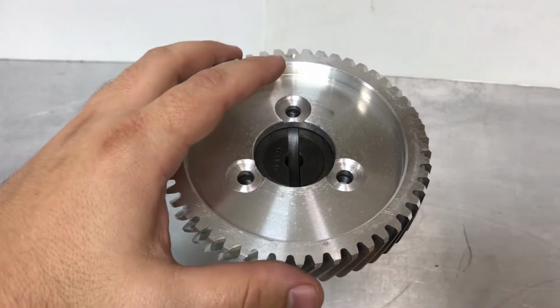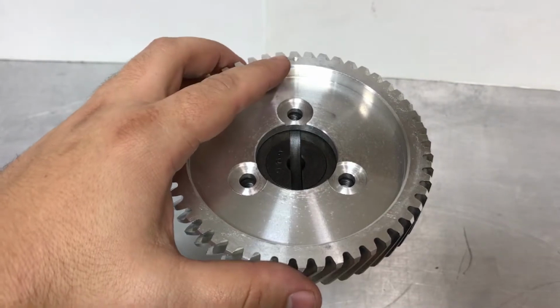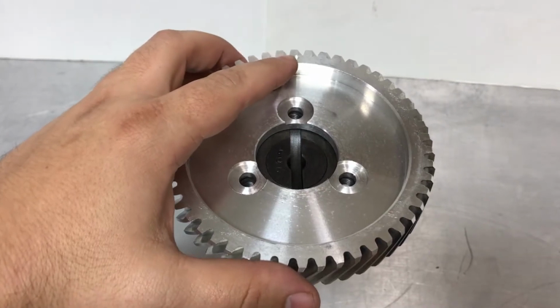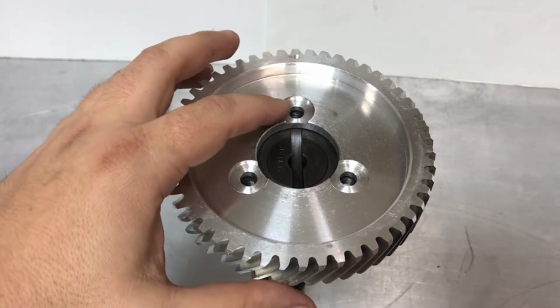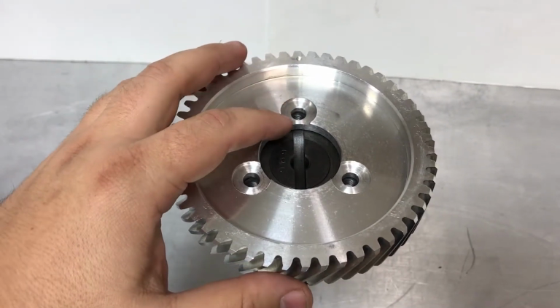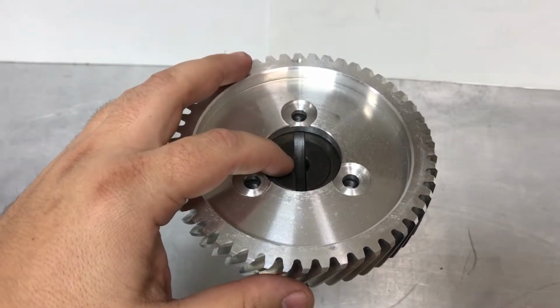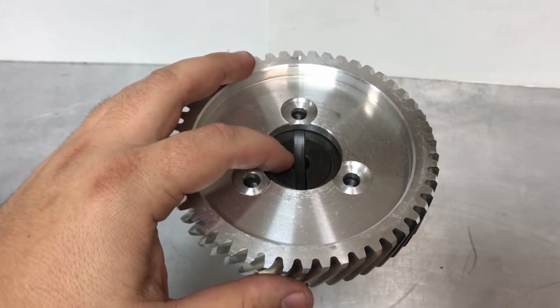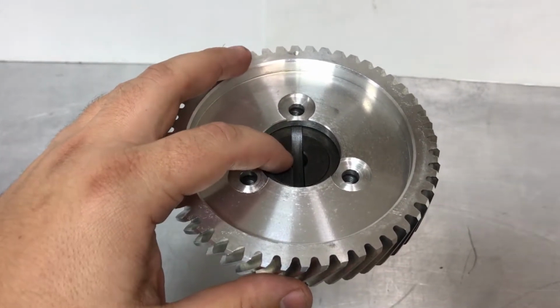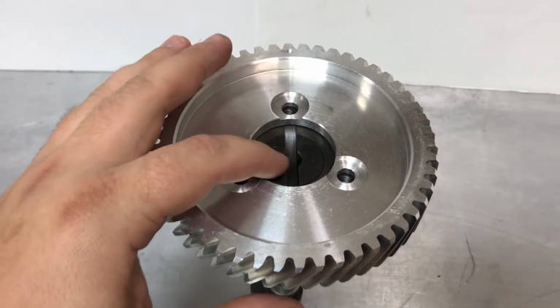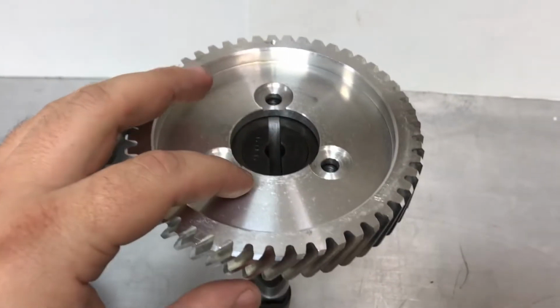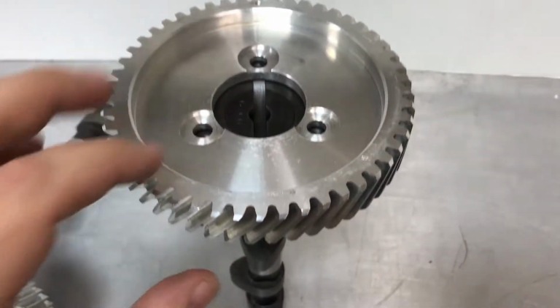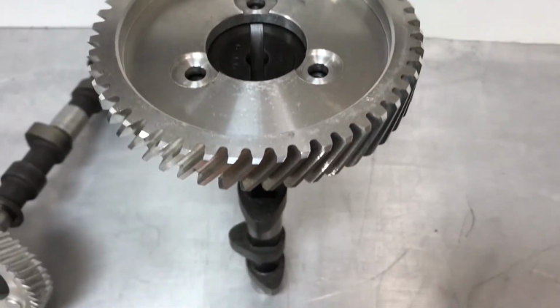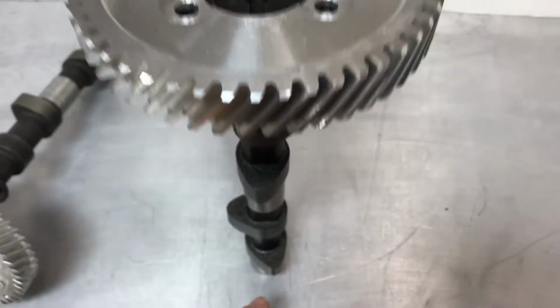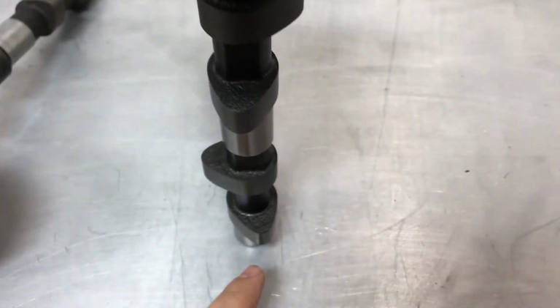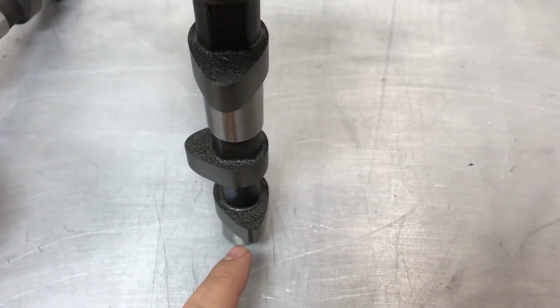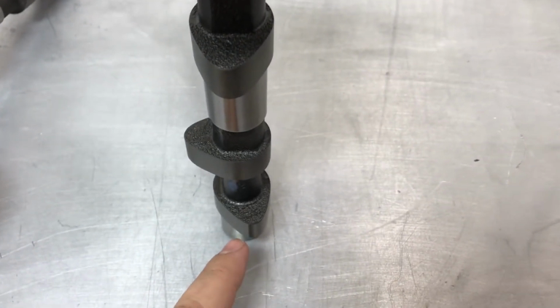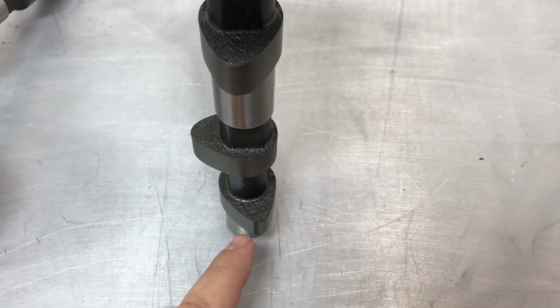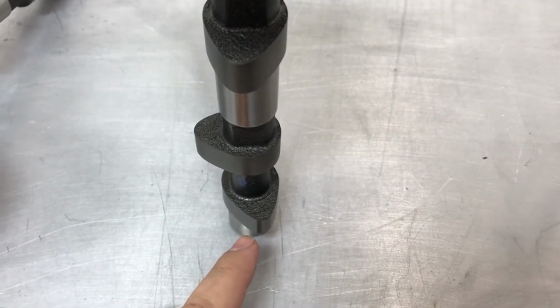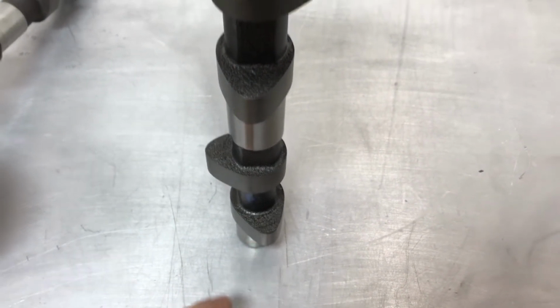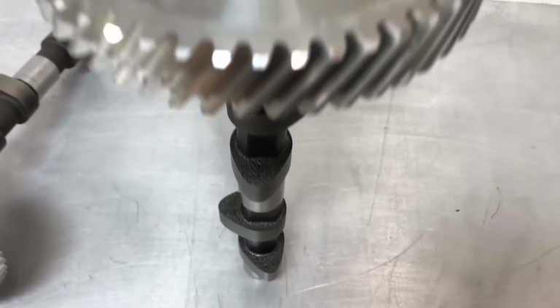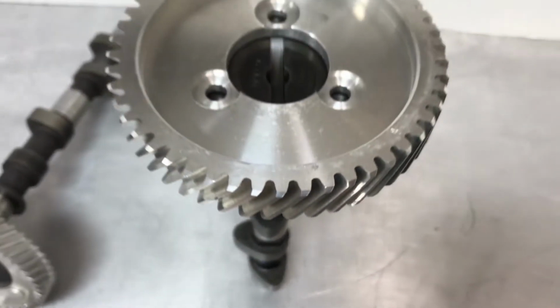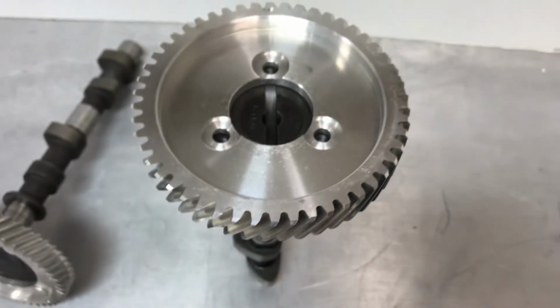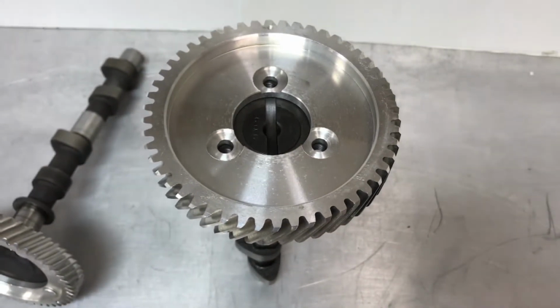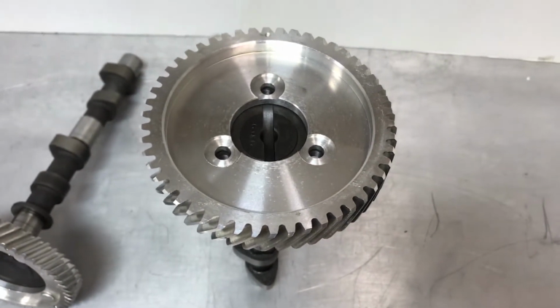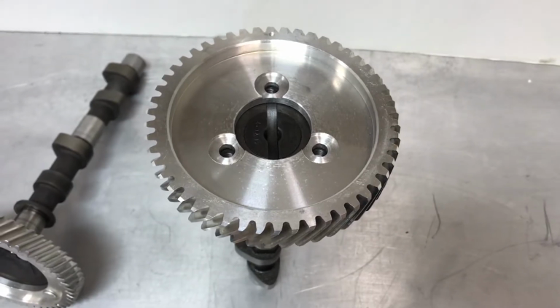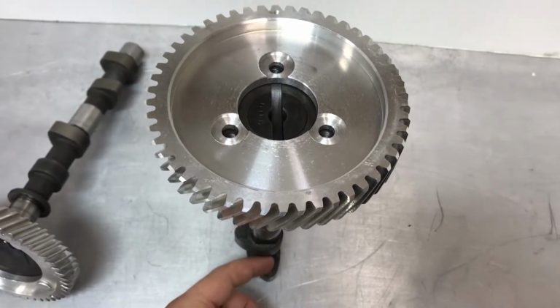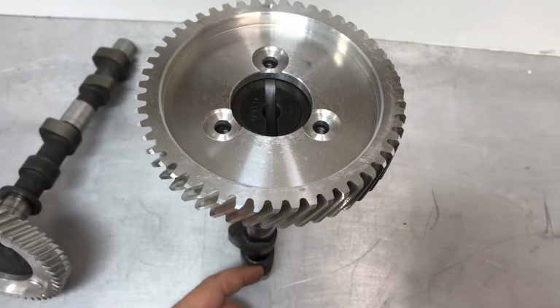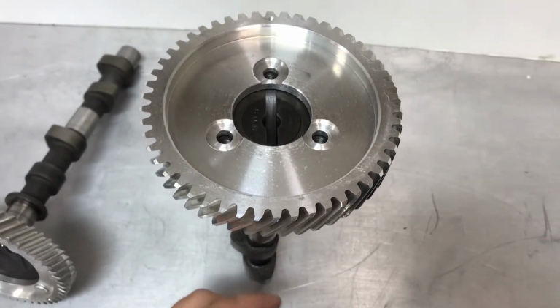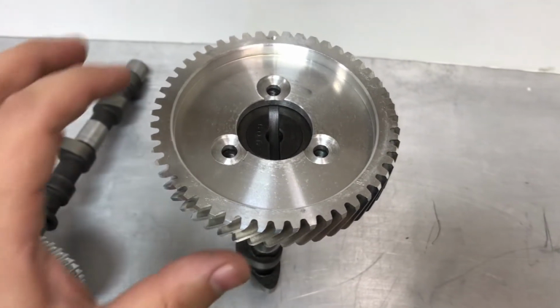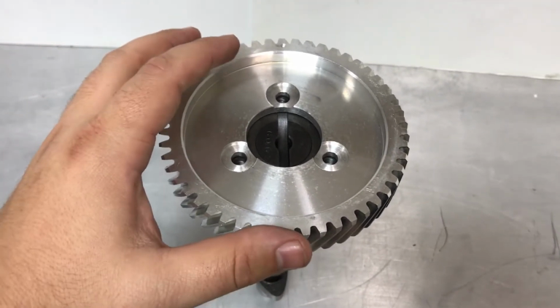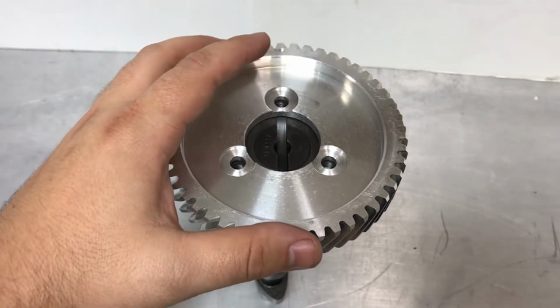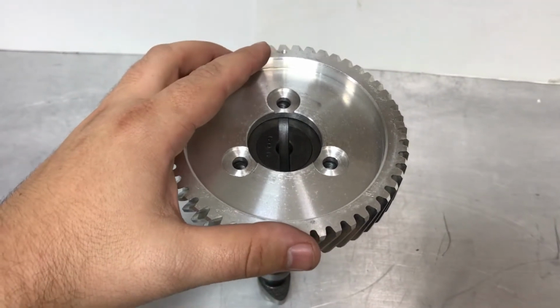This timing mark needs to be in line with the drive slot and it needs to be 180 degrees out of the rear lobe. So when you're looking down, if your rear lobe is here, your timing mark needs to be here.